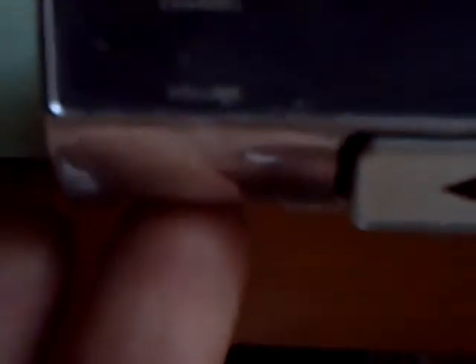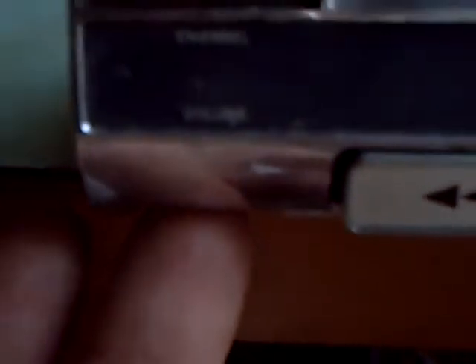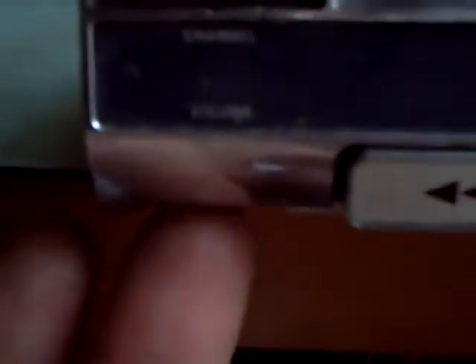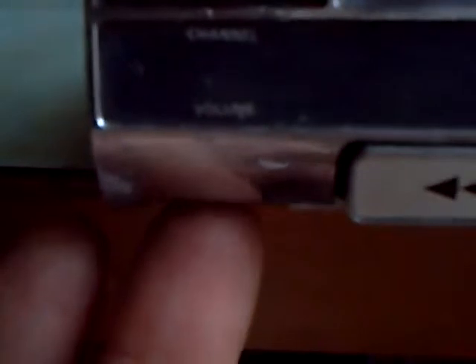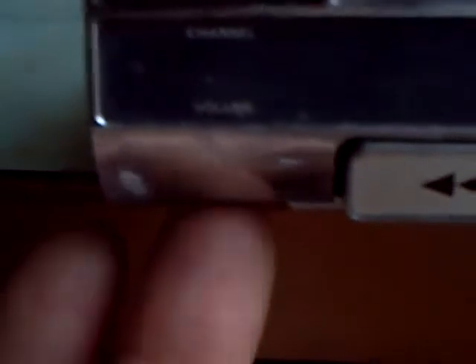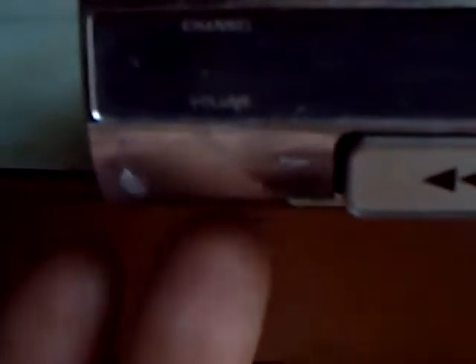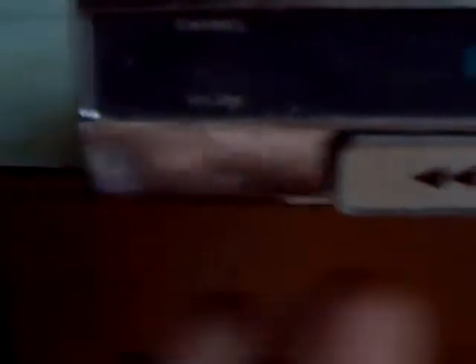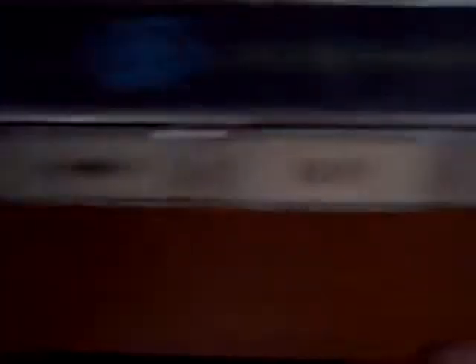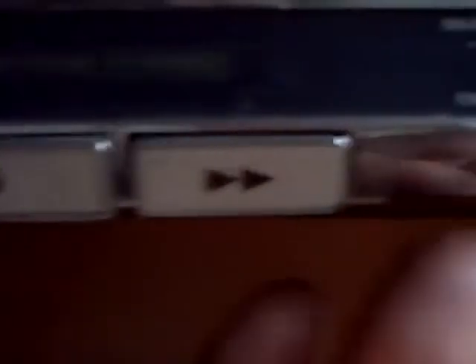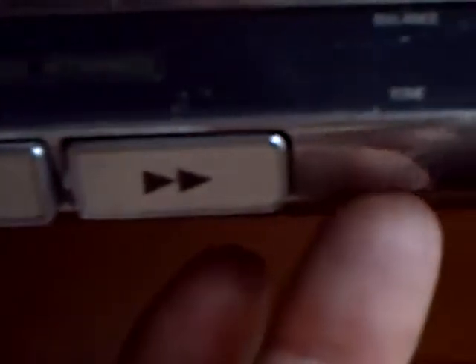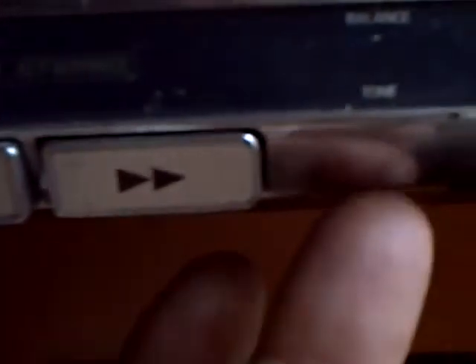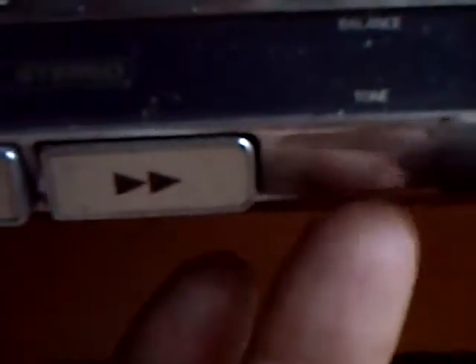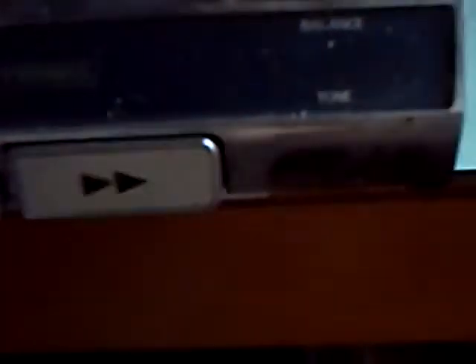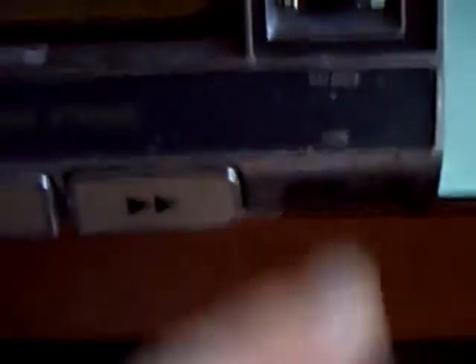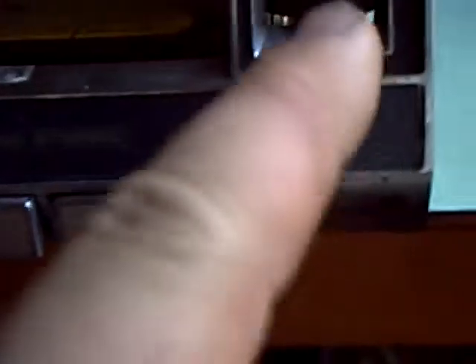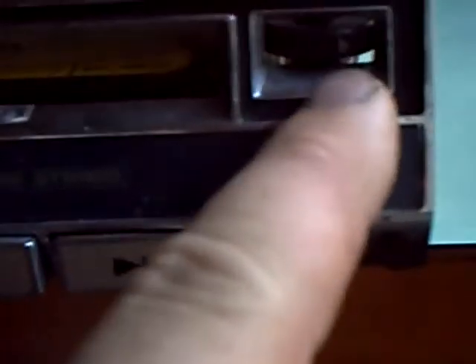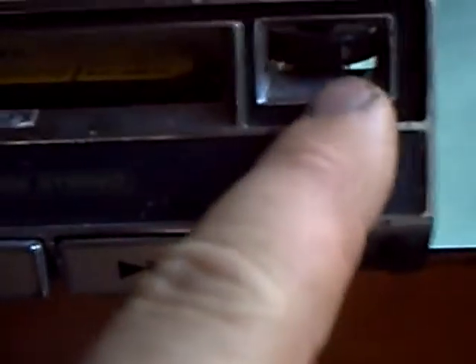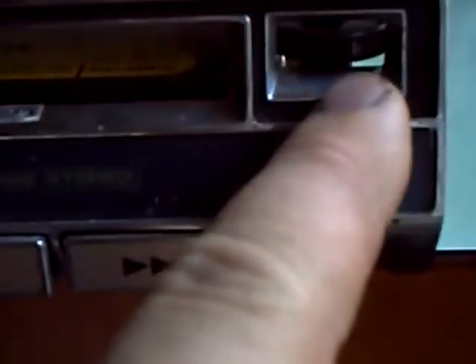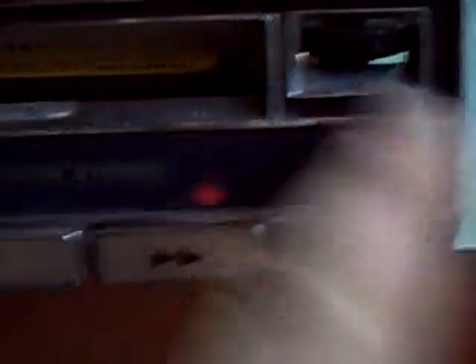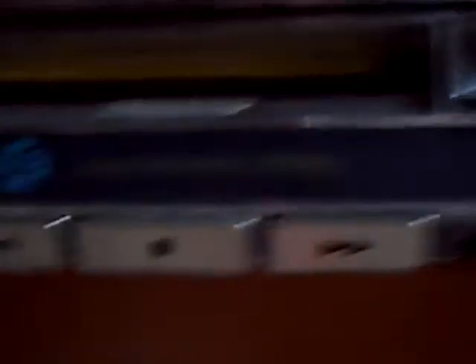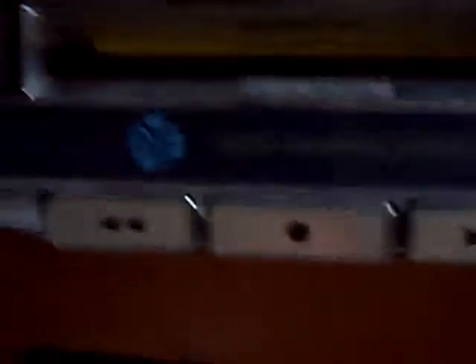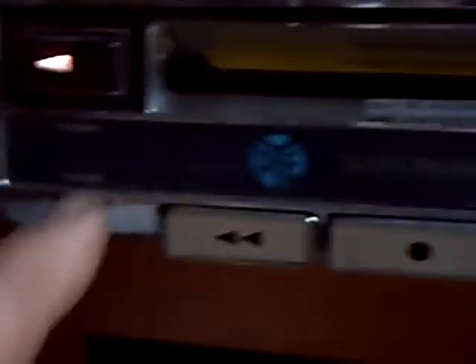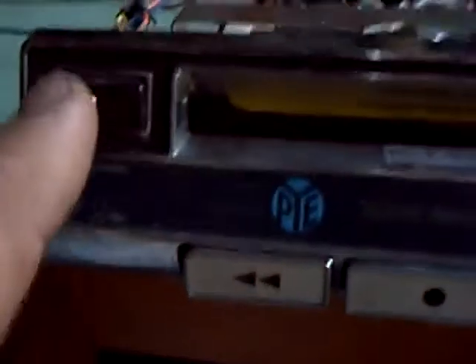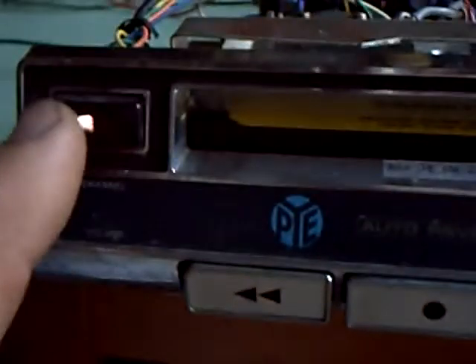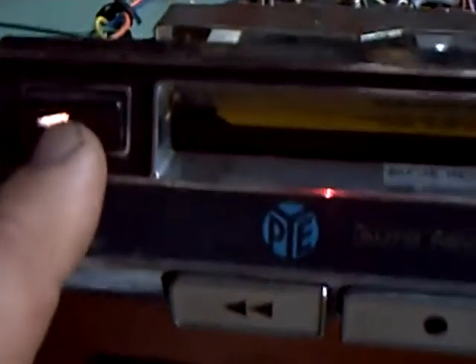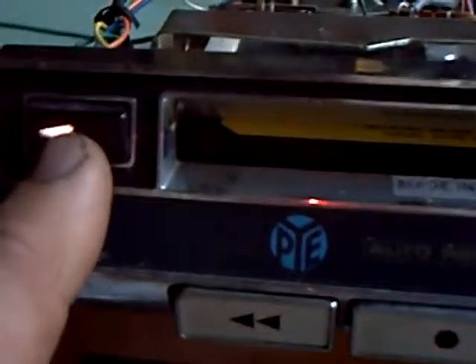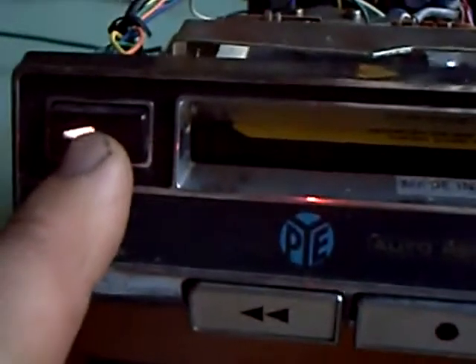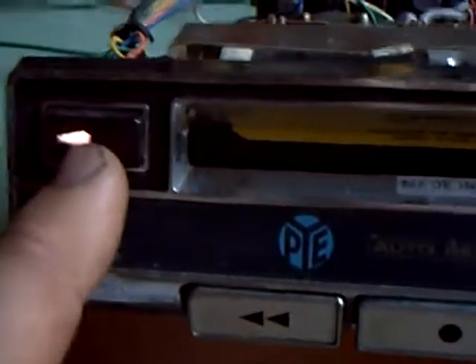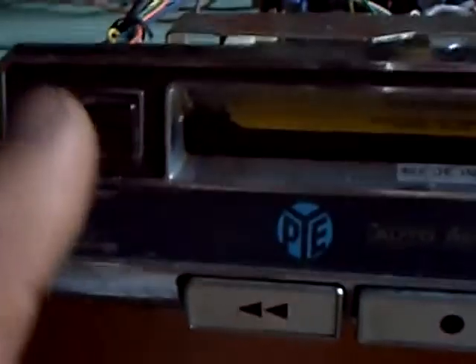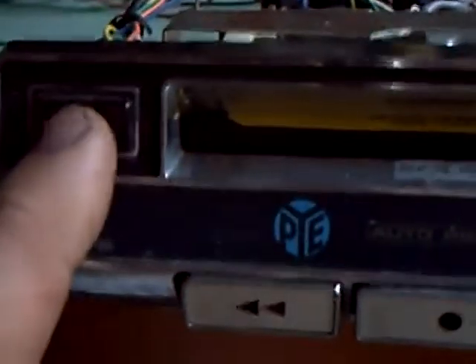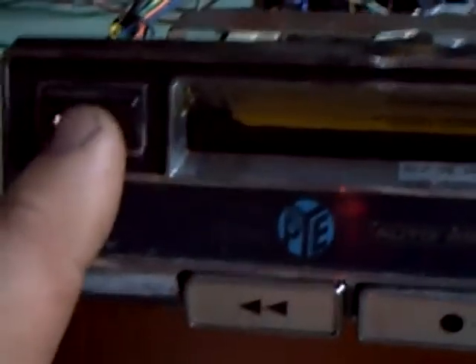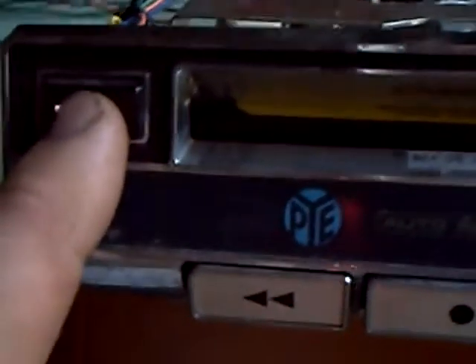On here you've got your volume under there and your tone under there. That's your balance of course. You can press this to change direction as well.